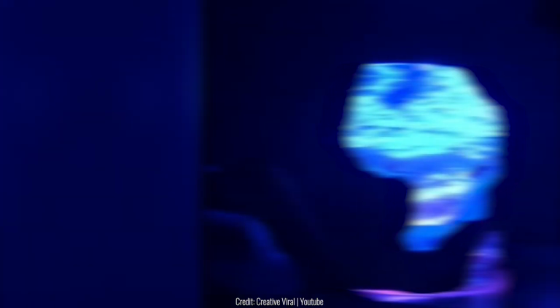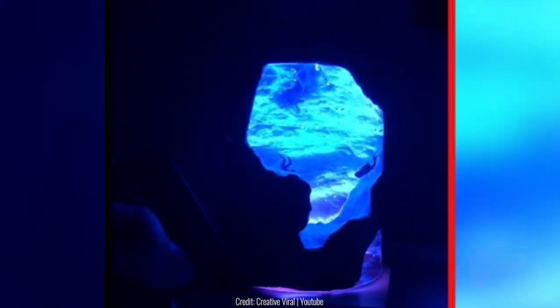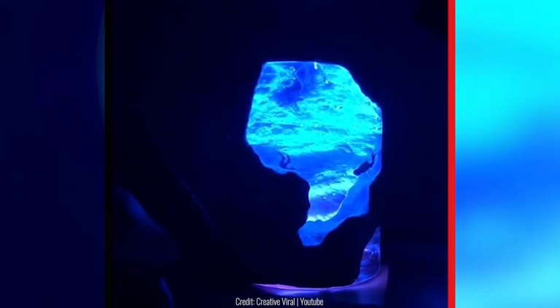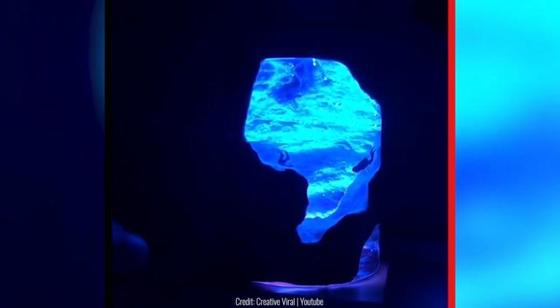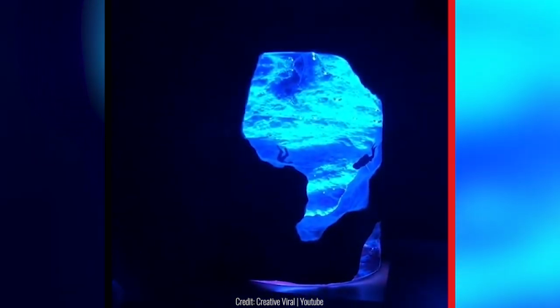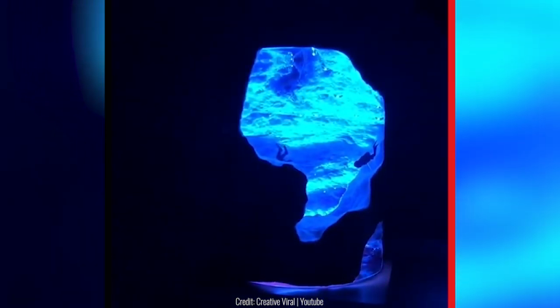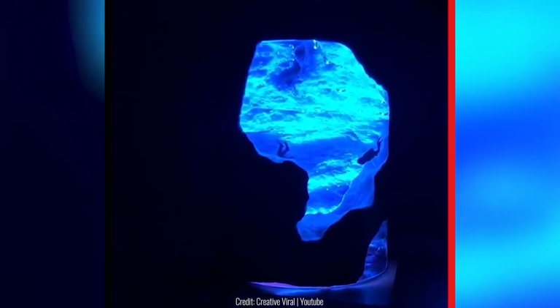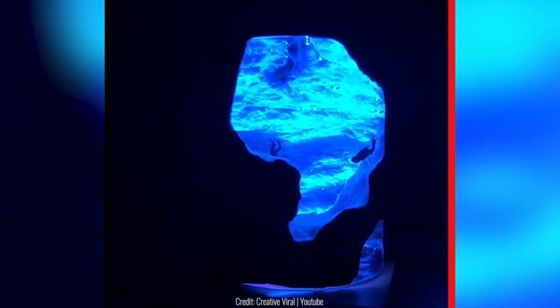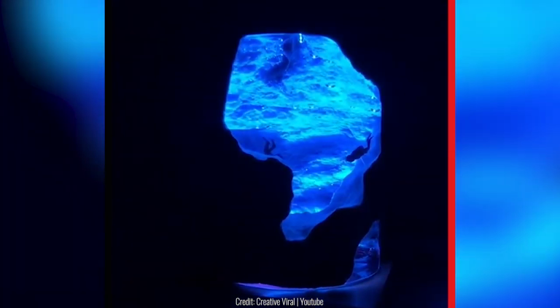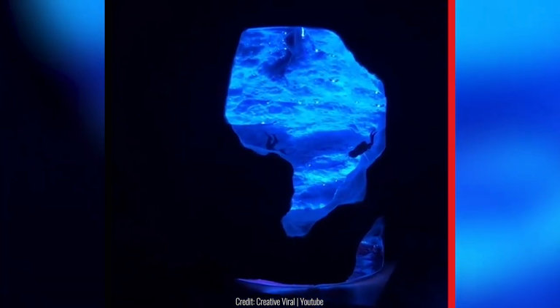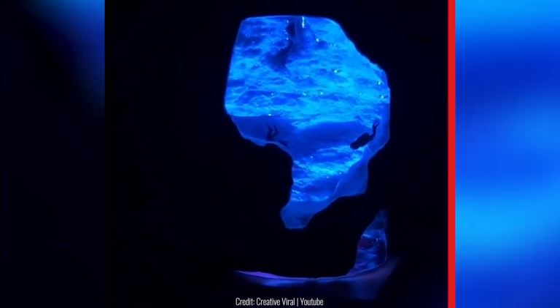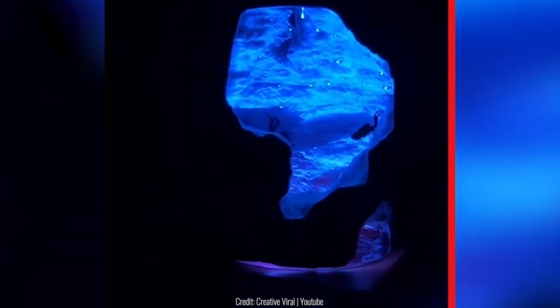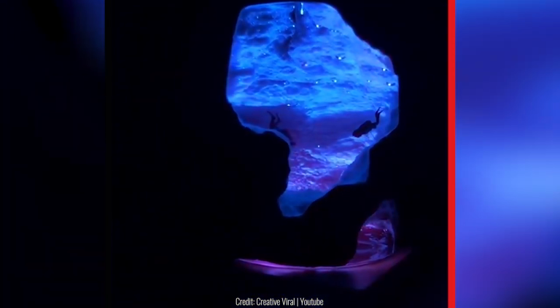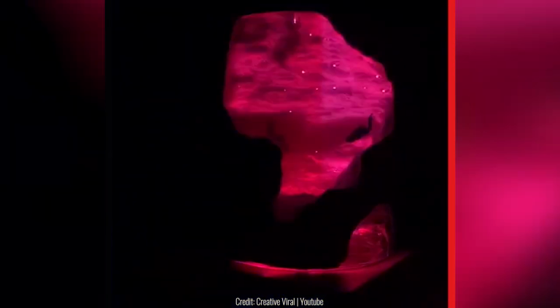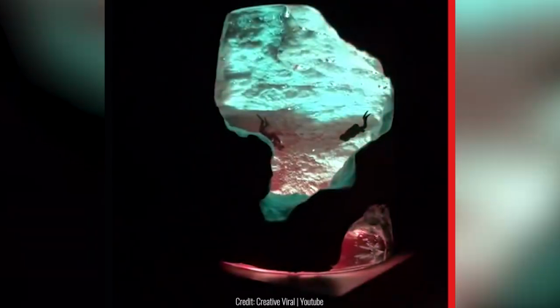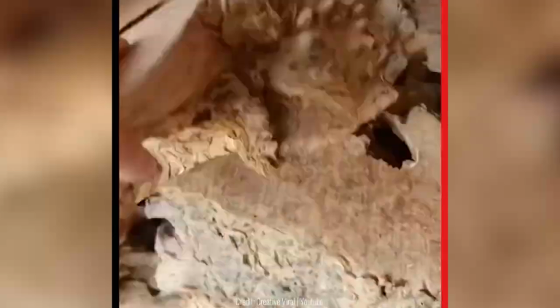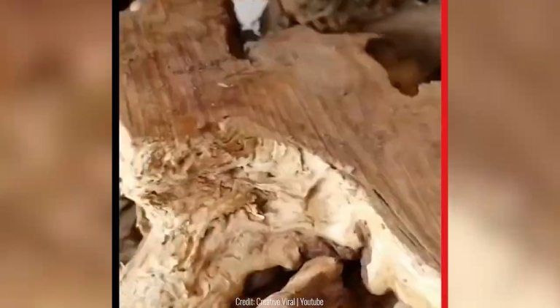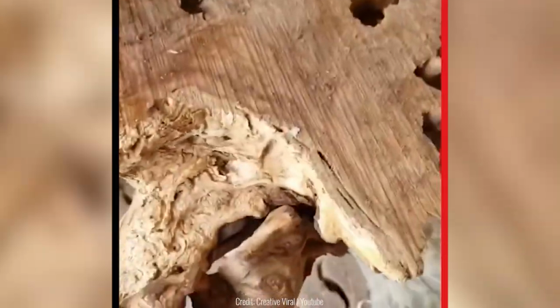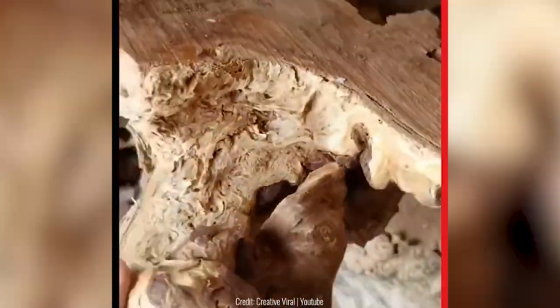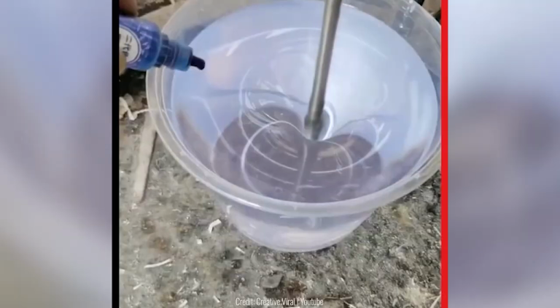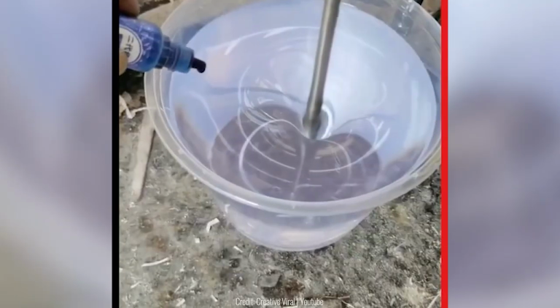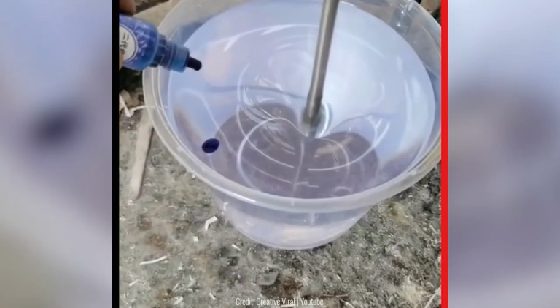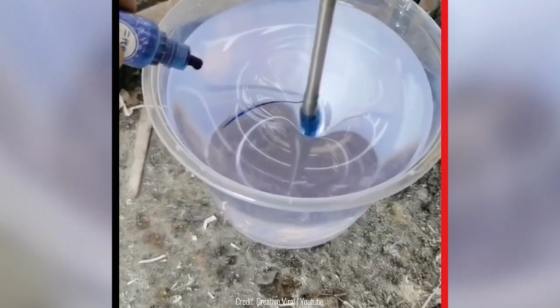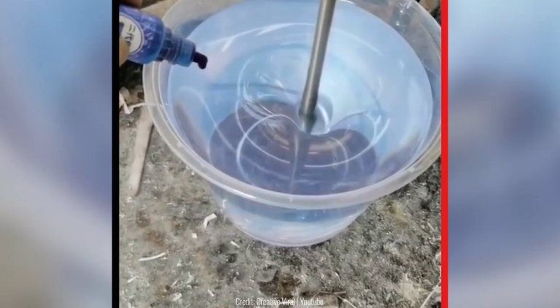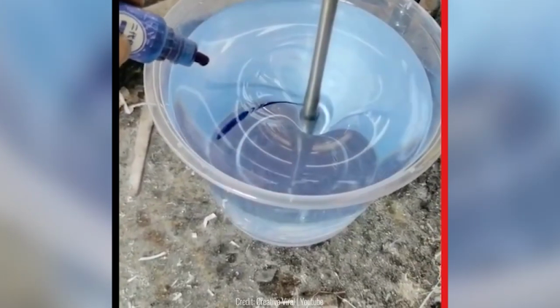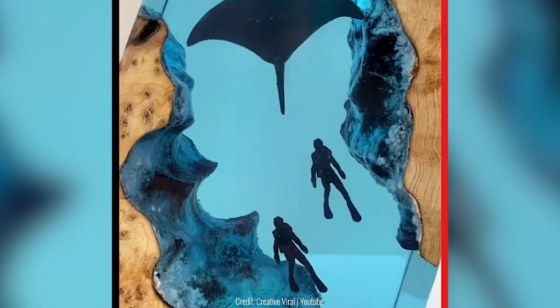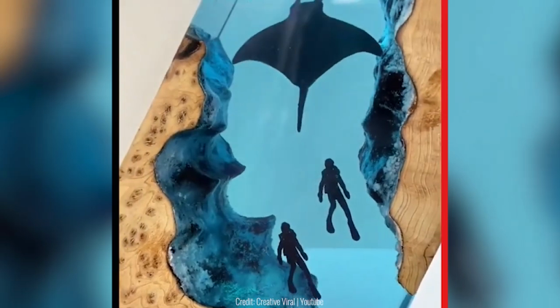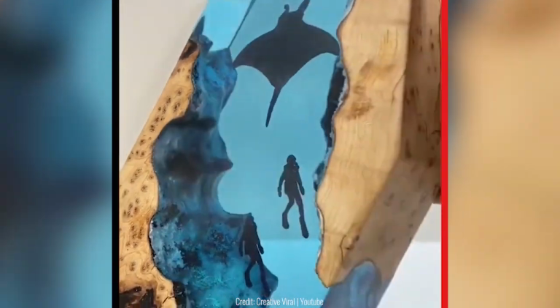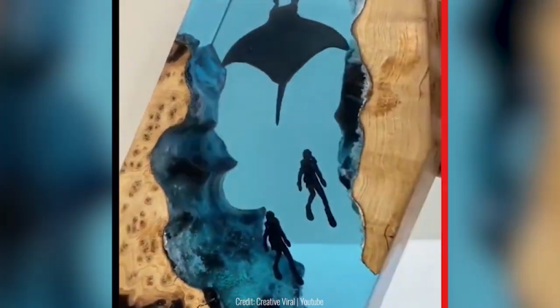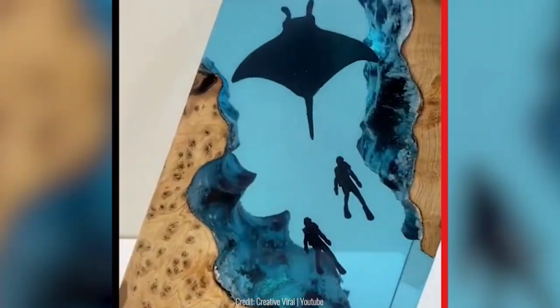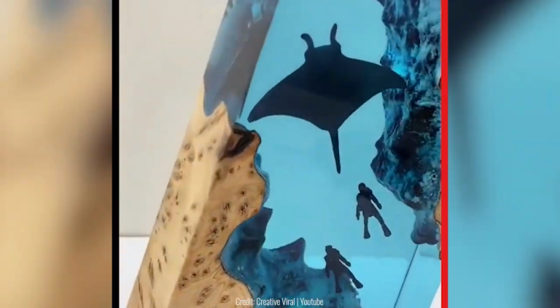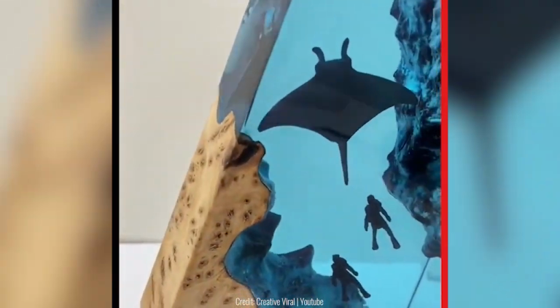All you need to make one of these beautiful art pieces is some resin and some broken wood. The resin is not only used as a binding agent — you can also do some really creative things with it, like this artist here.